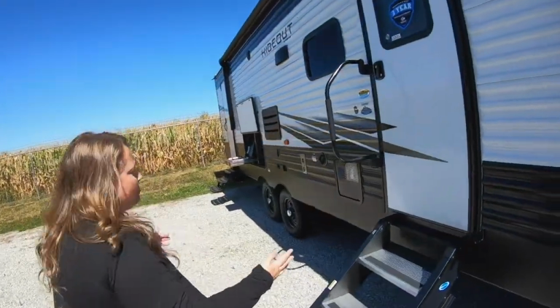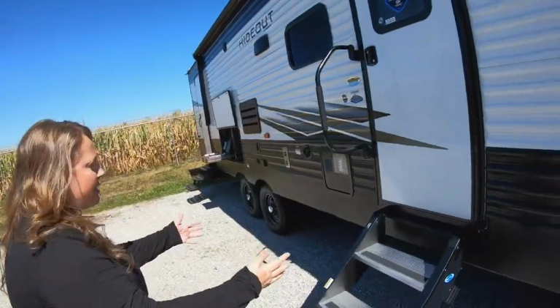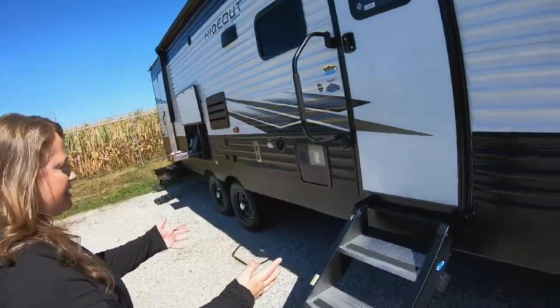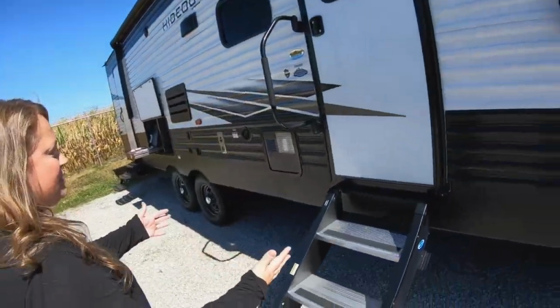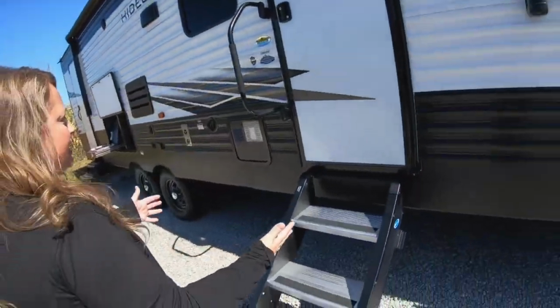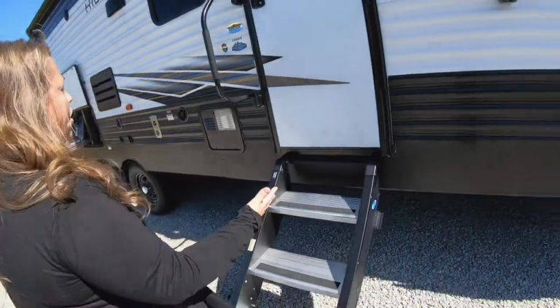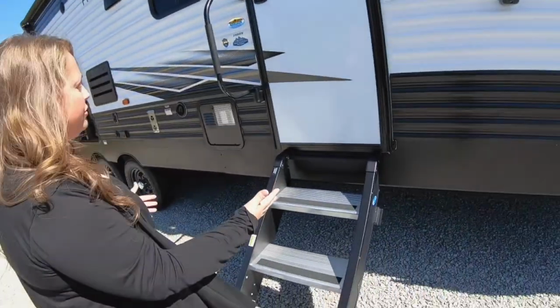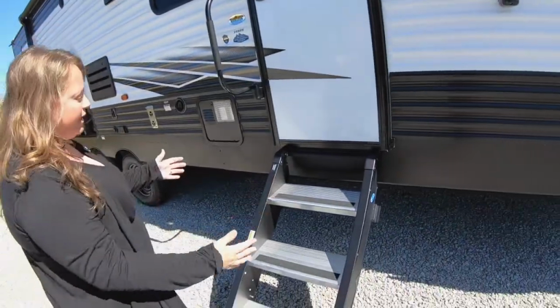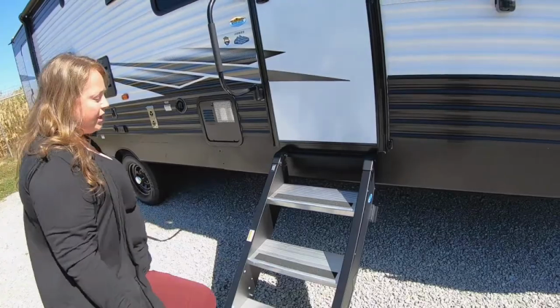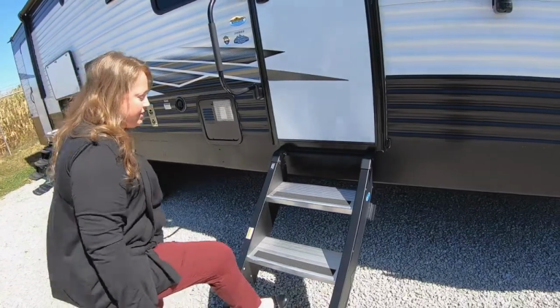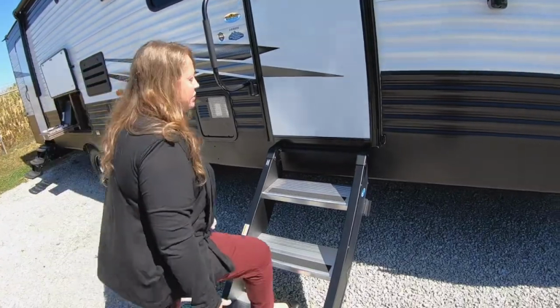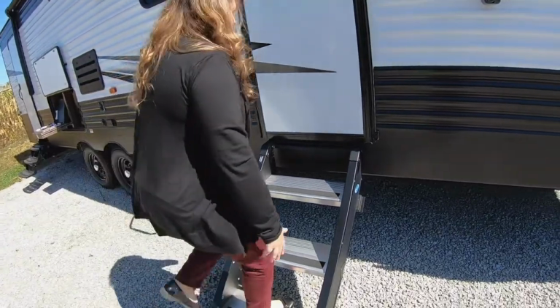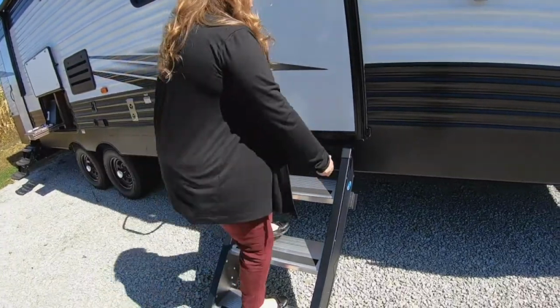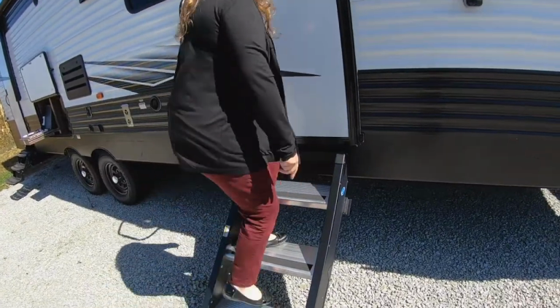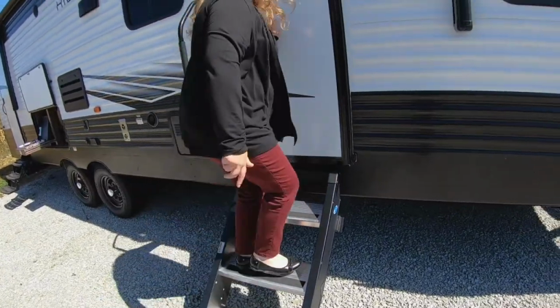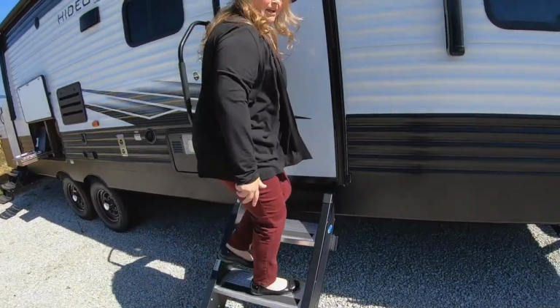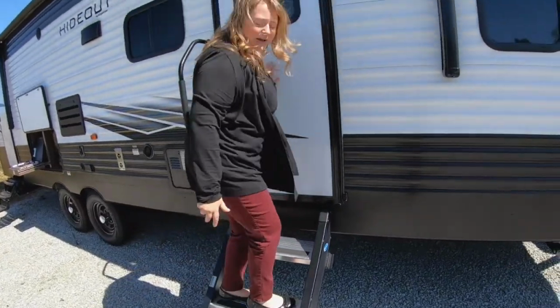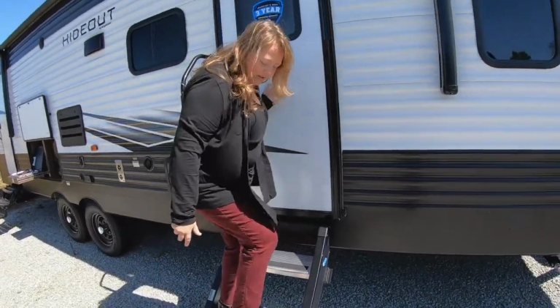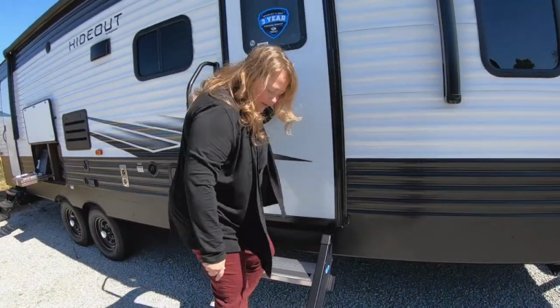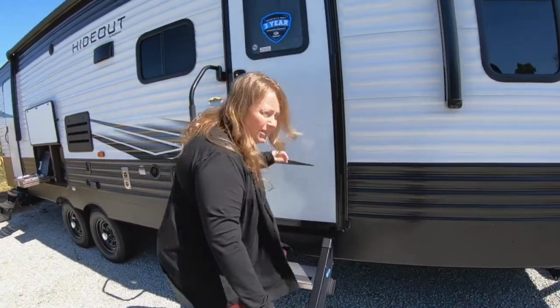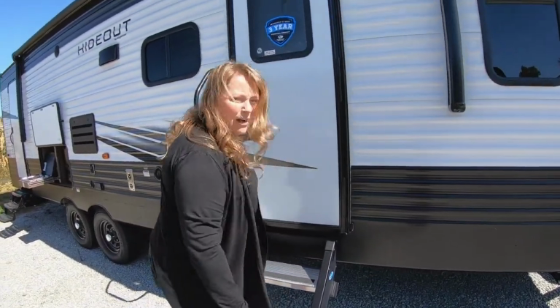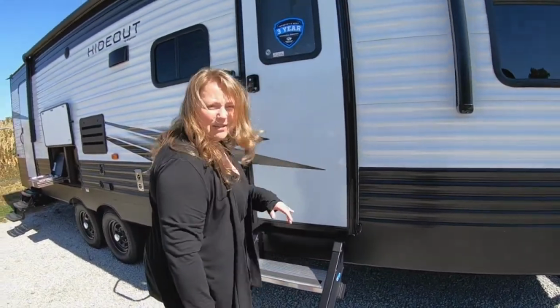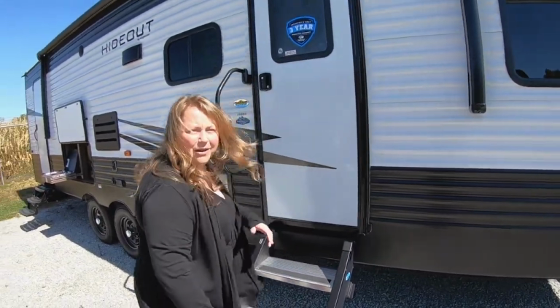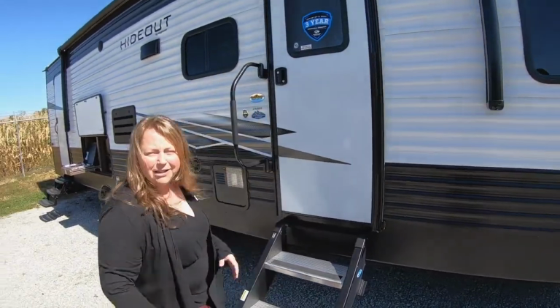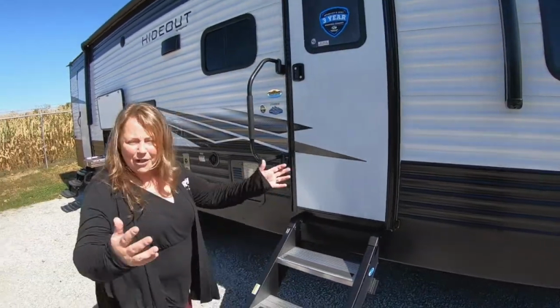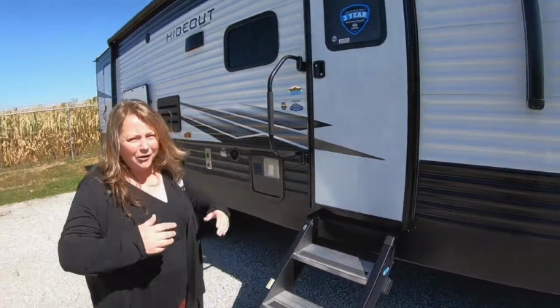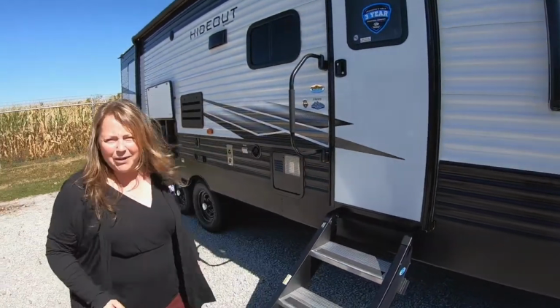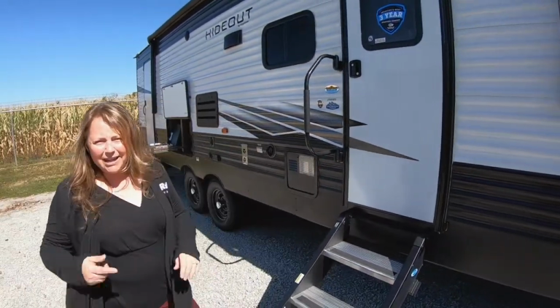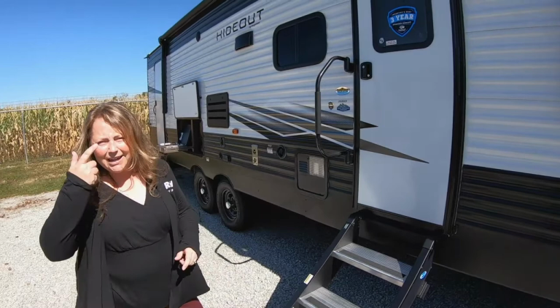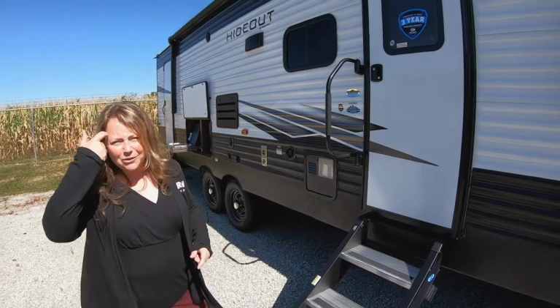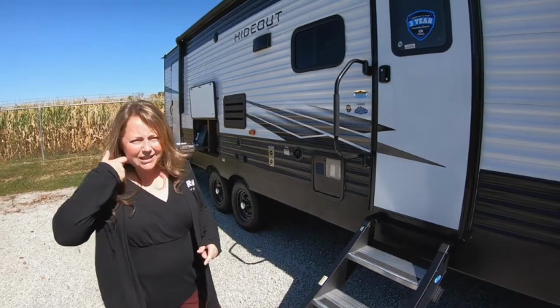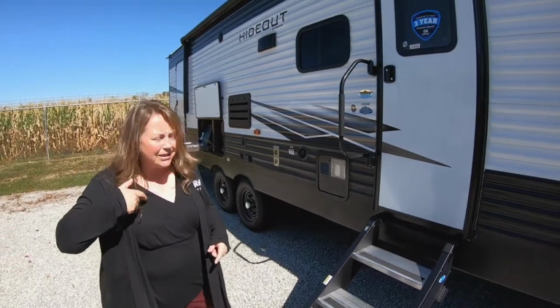More Ride Steps — that is all the rage. Guys, these are sturdy. I can bounce on these. Kids can run up and down. Grandma and Grandpa can get in and out easily.